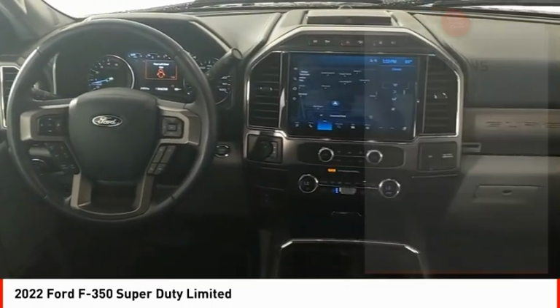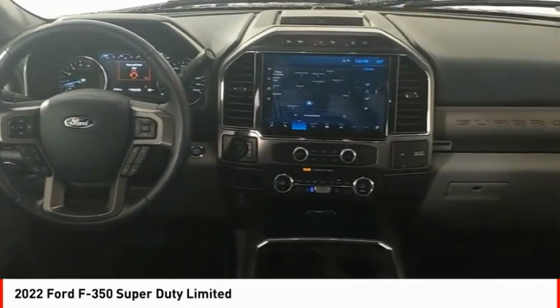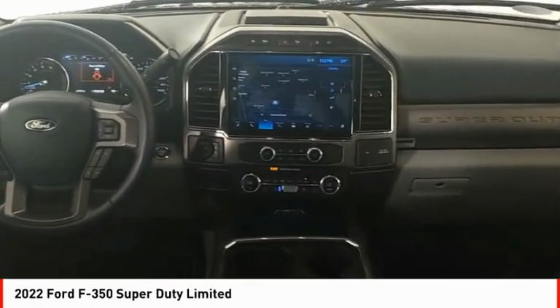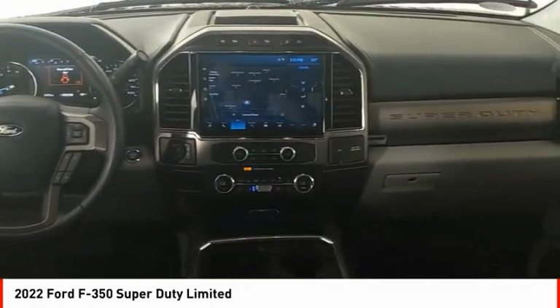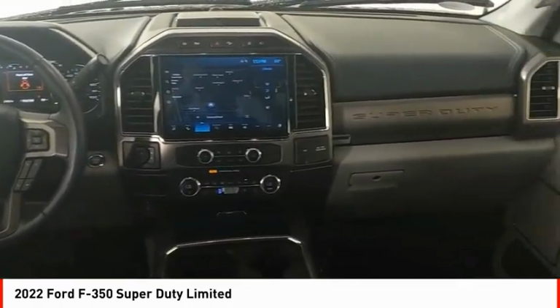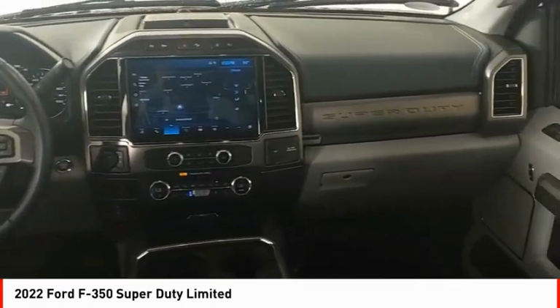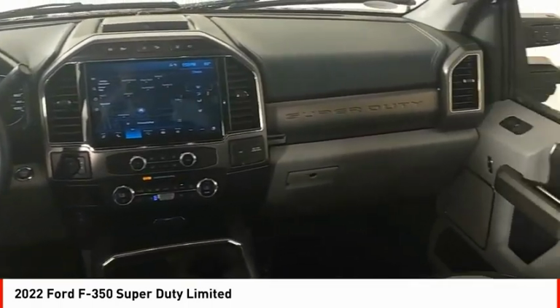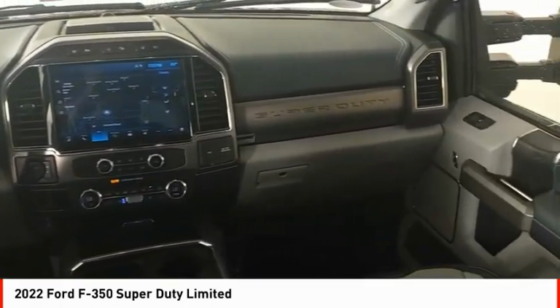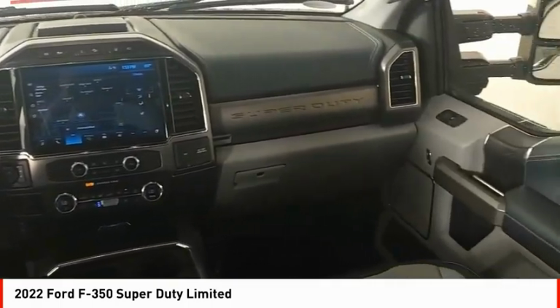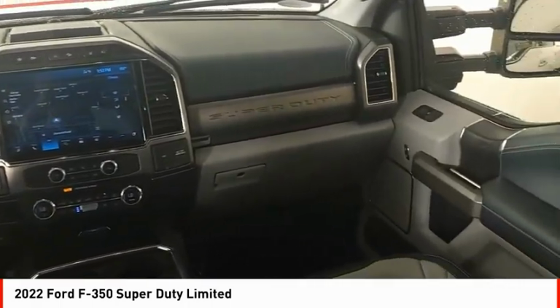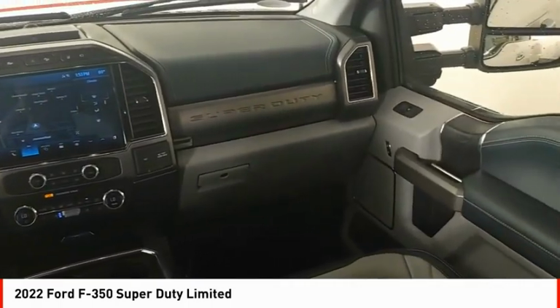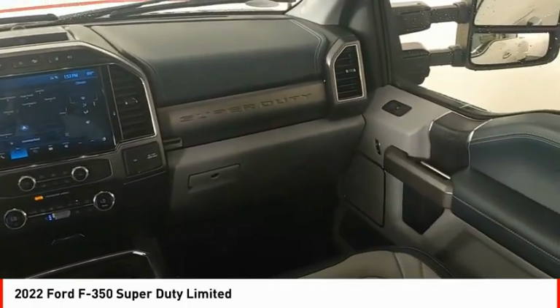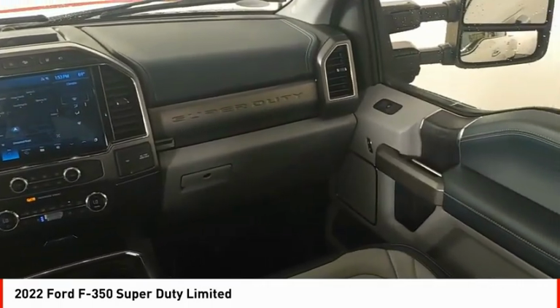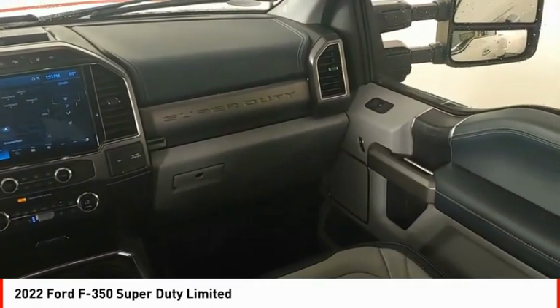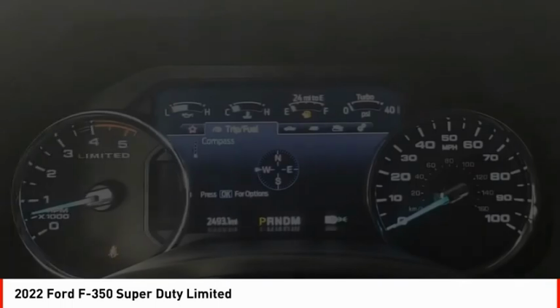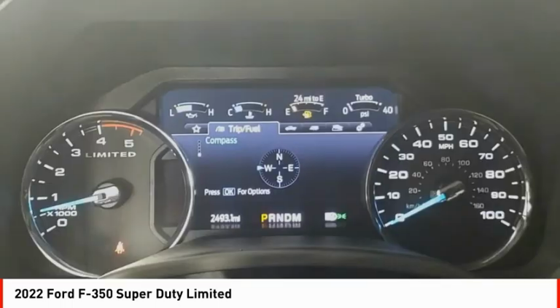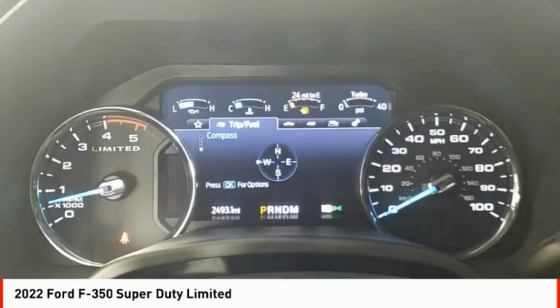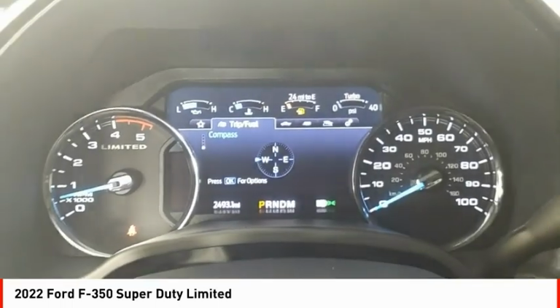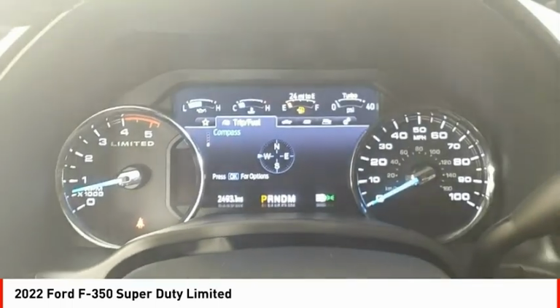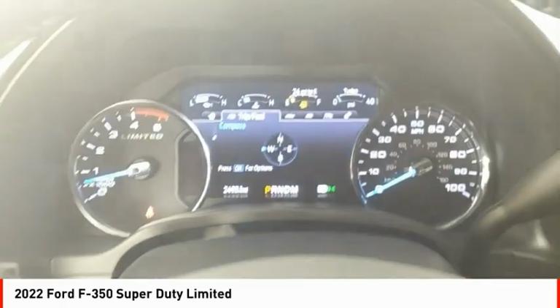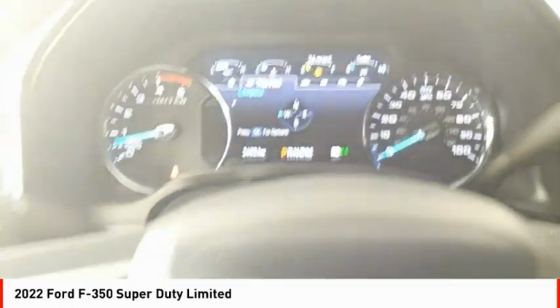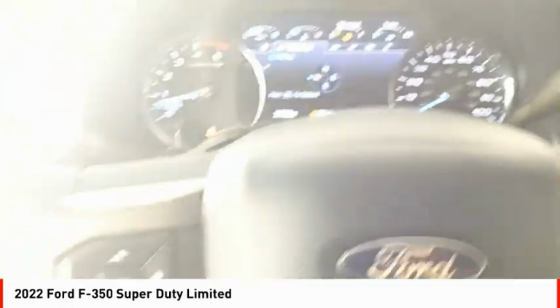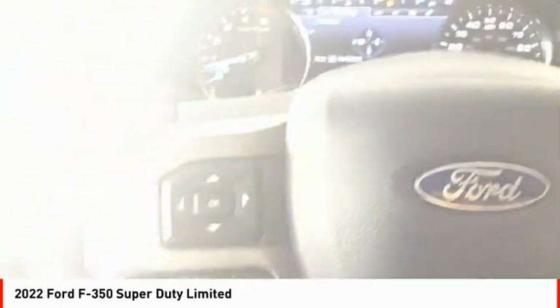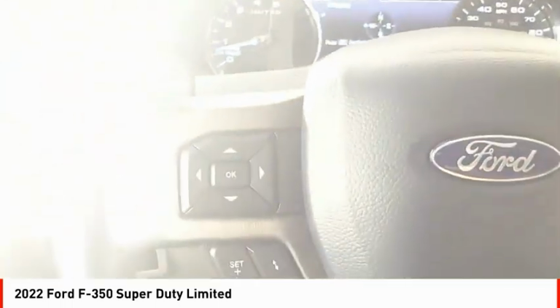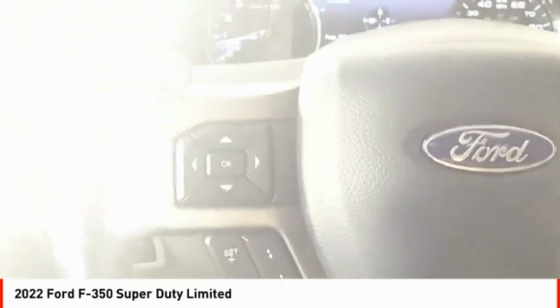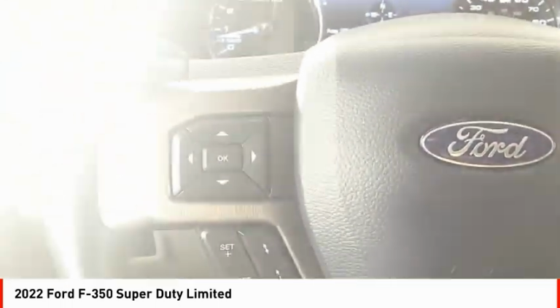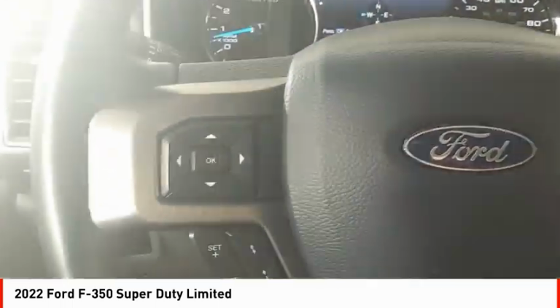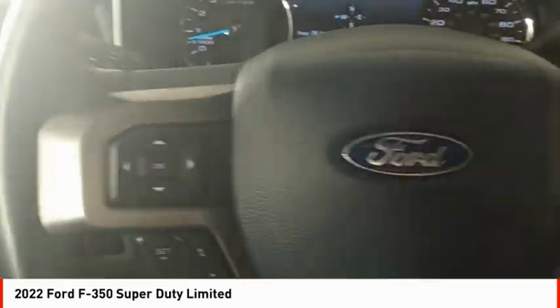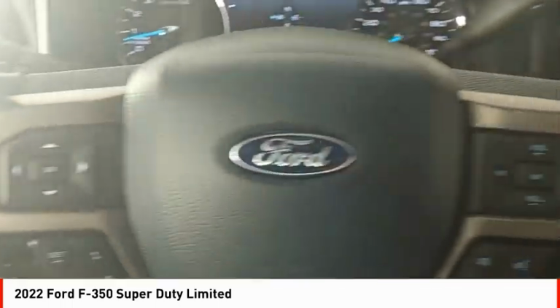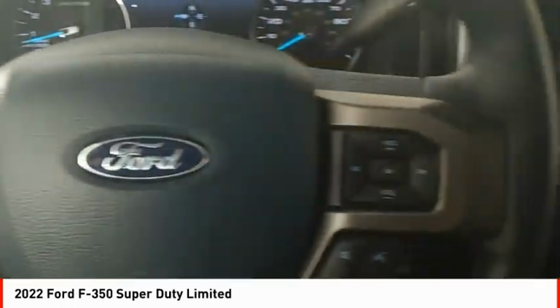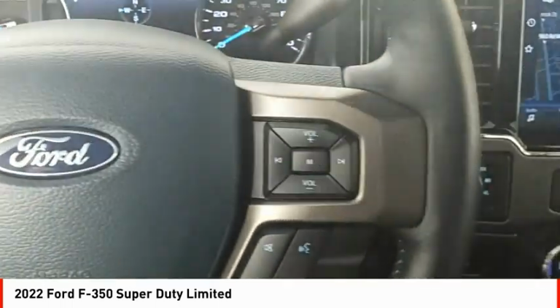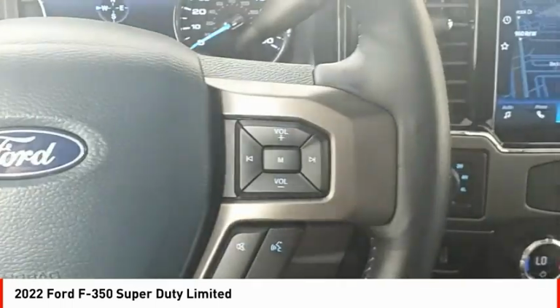Traction control, stability control, front suspension type: multi-link, roll stability control, front suspension classification: solid live axle.